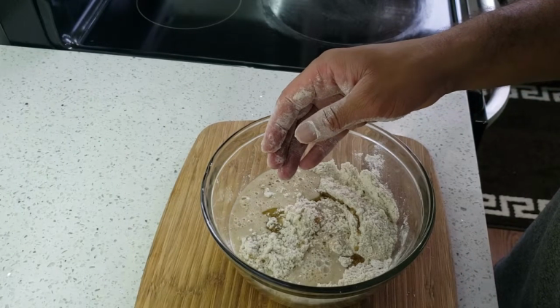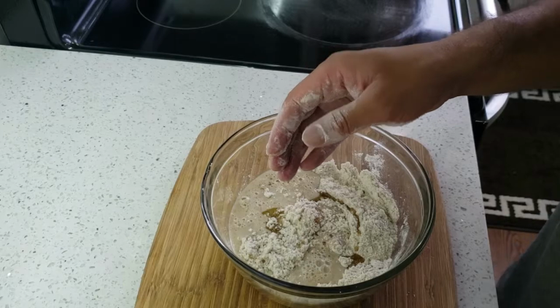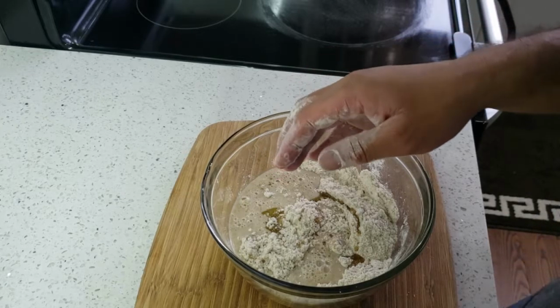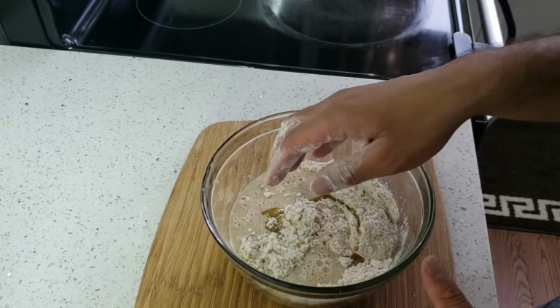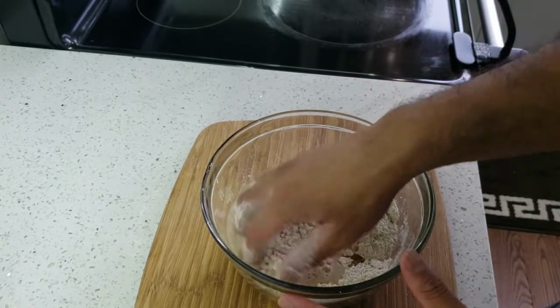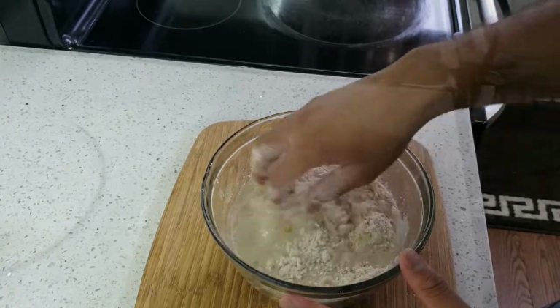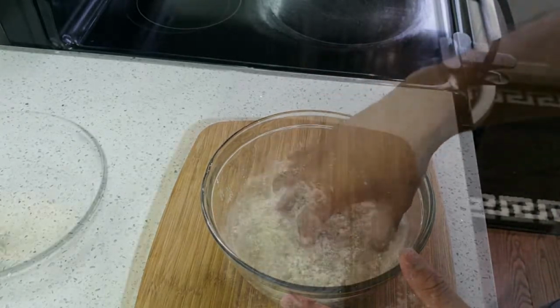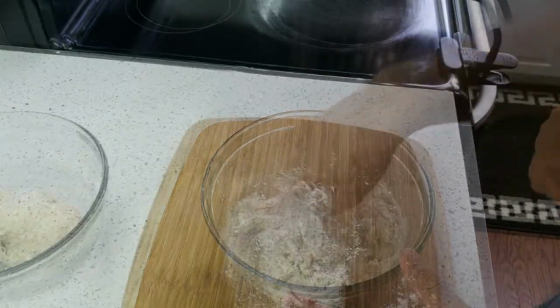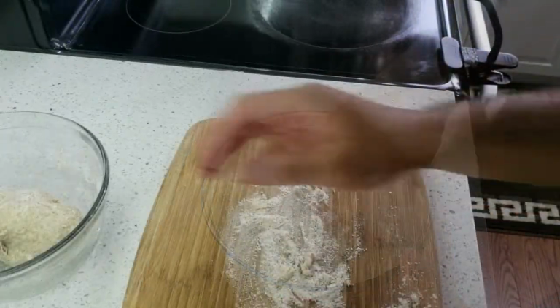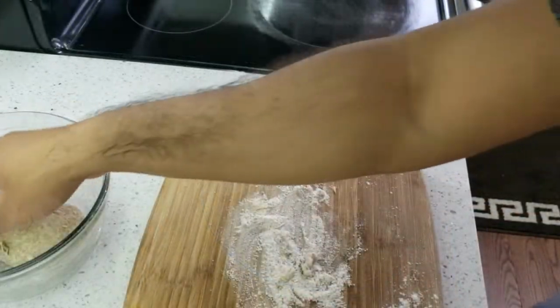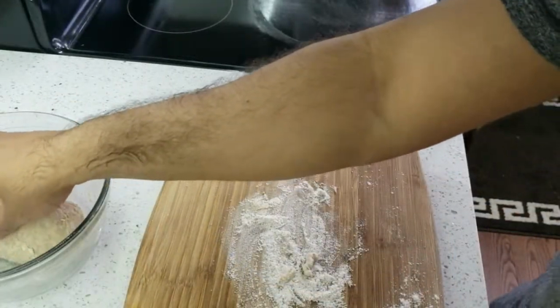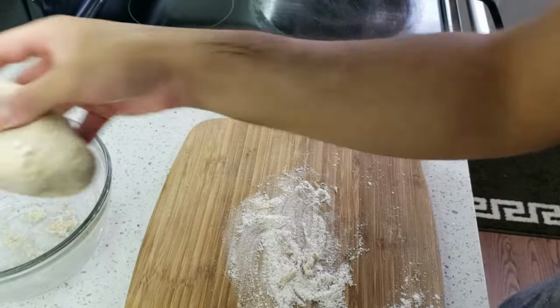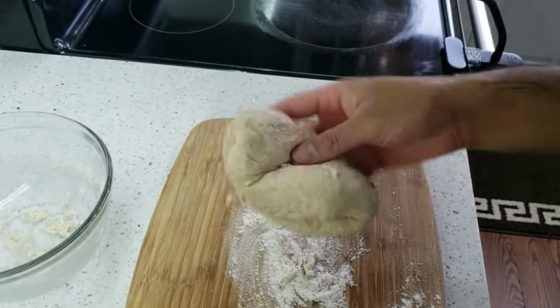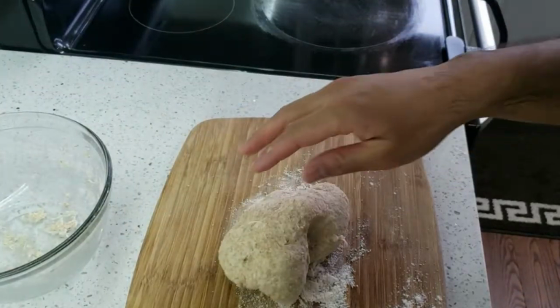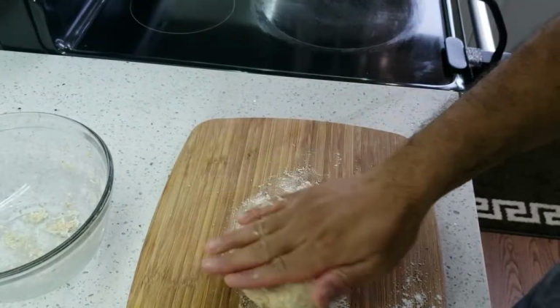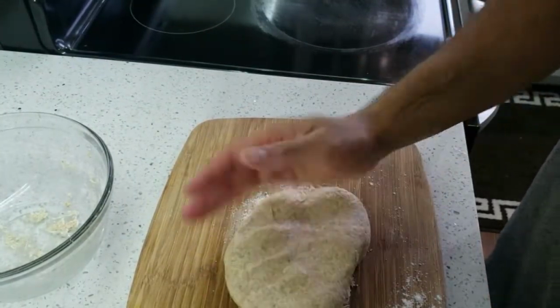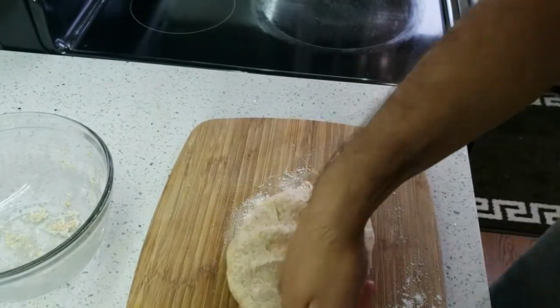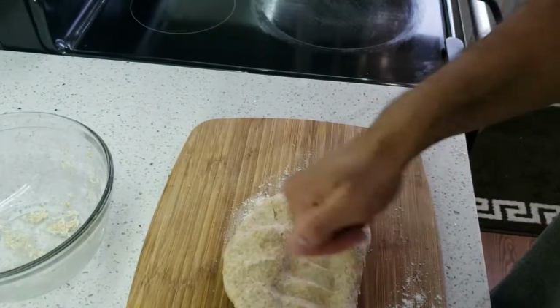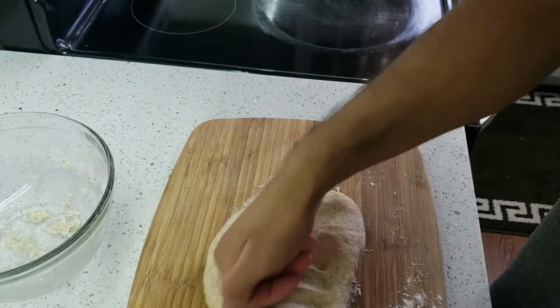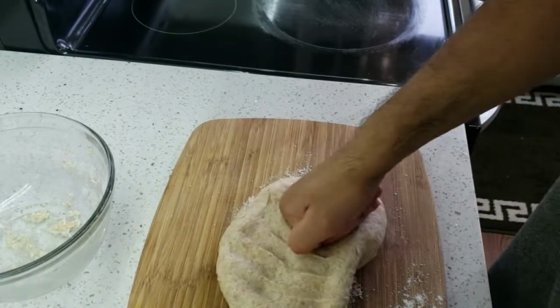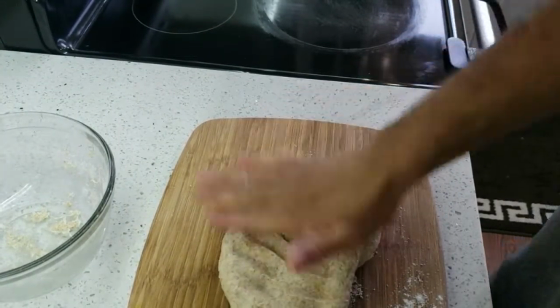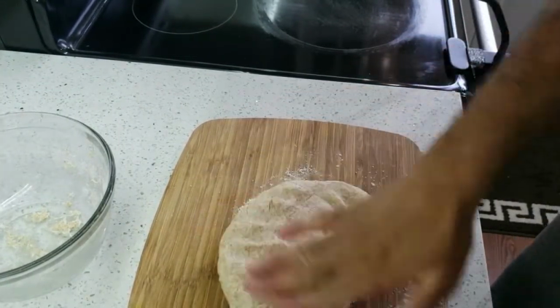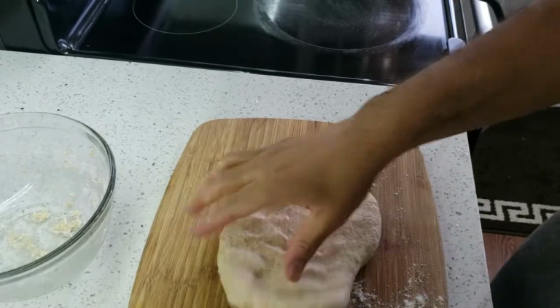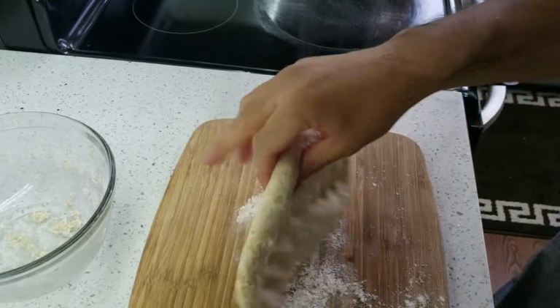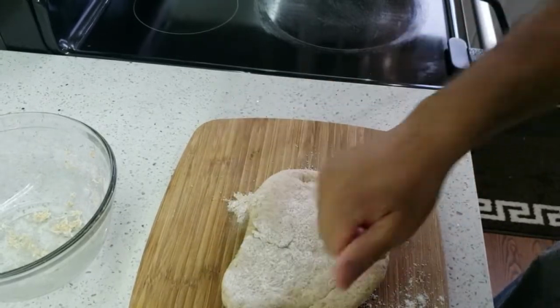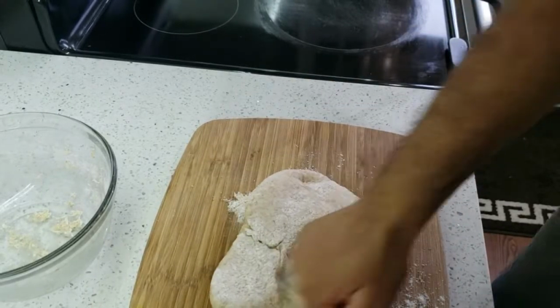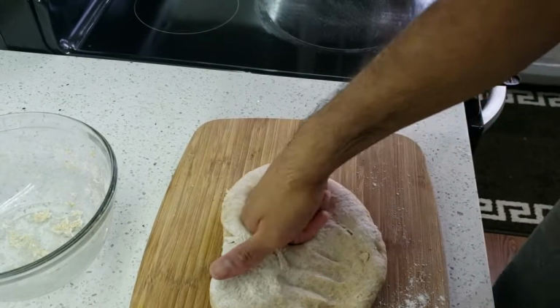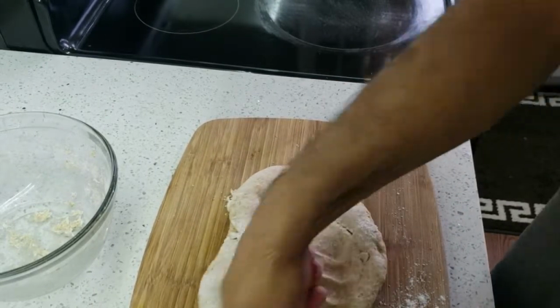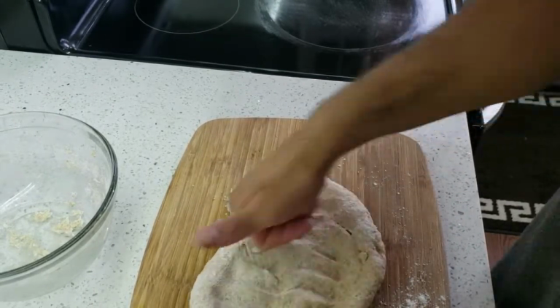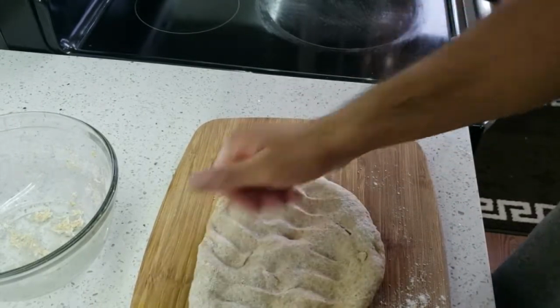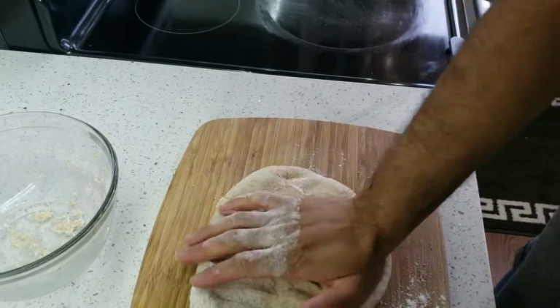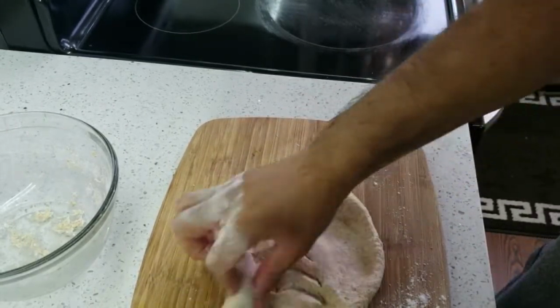Now we have to knead this flour. Find a wooden surface, place the dough on that, and knead properly to make sure it's properly done.